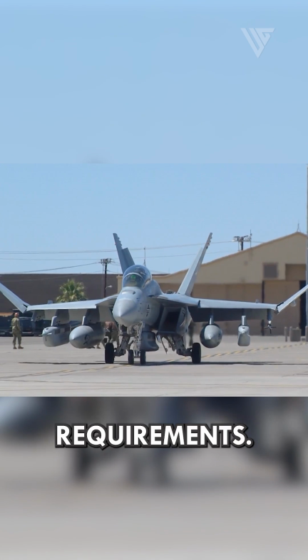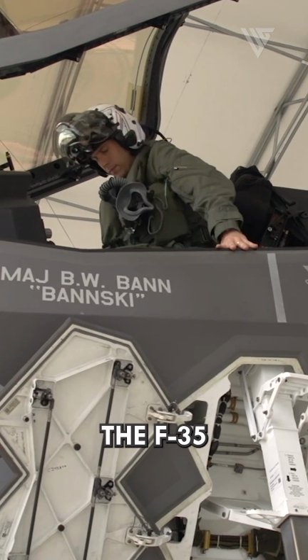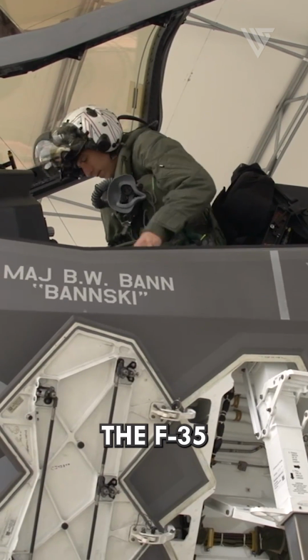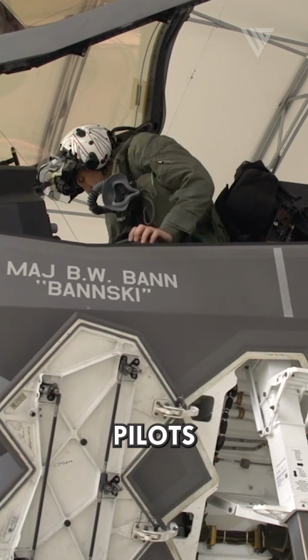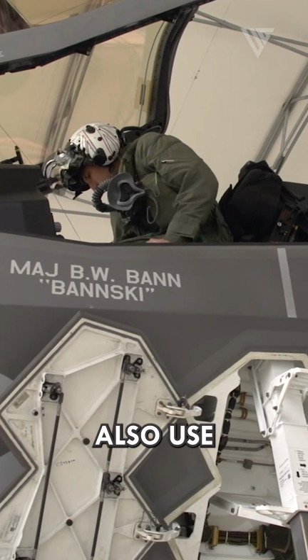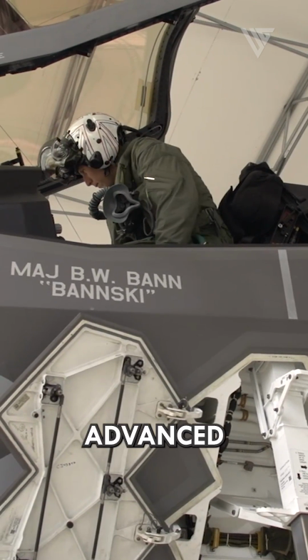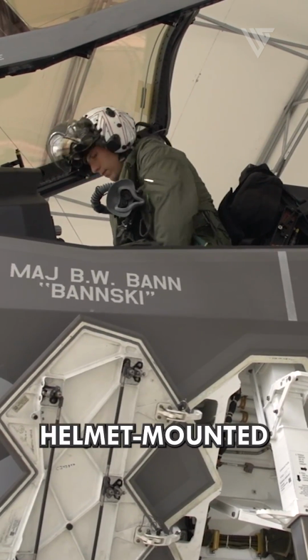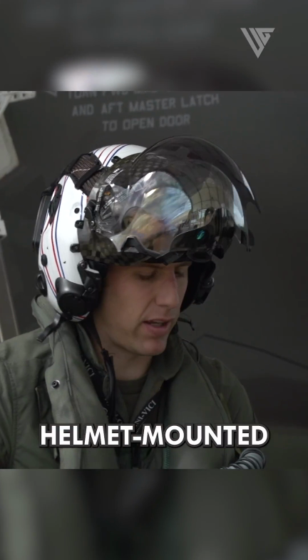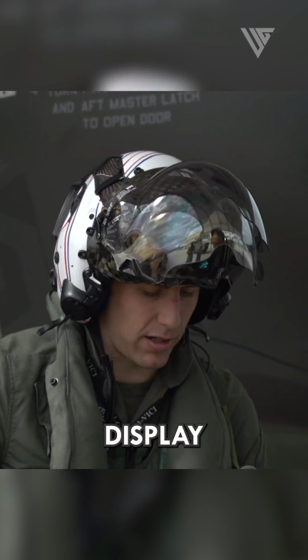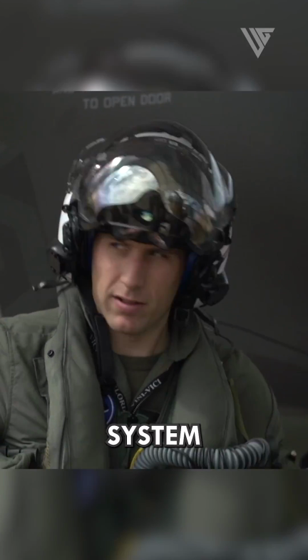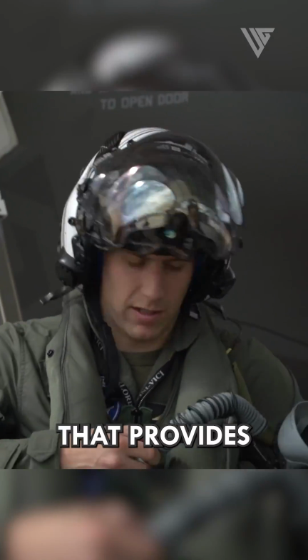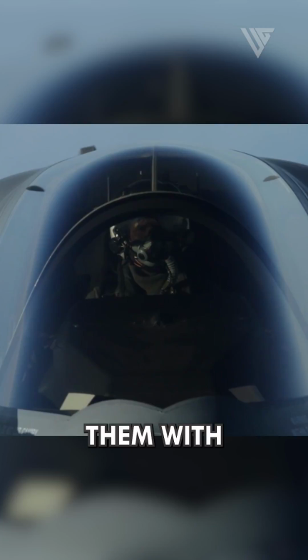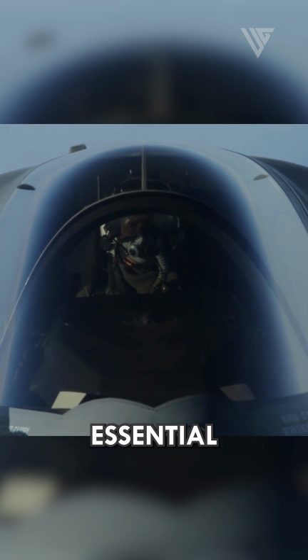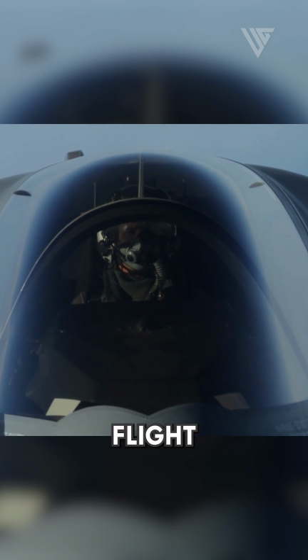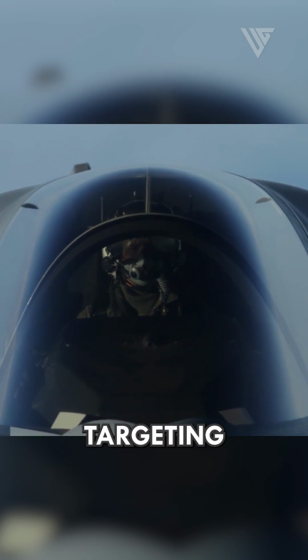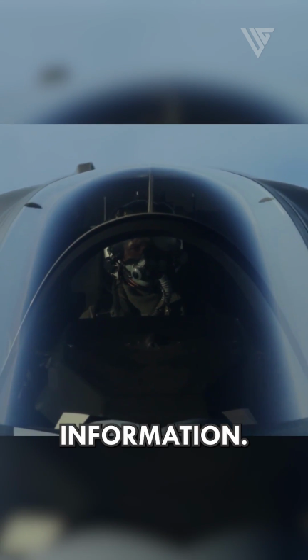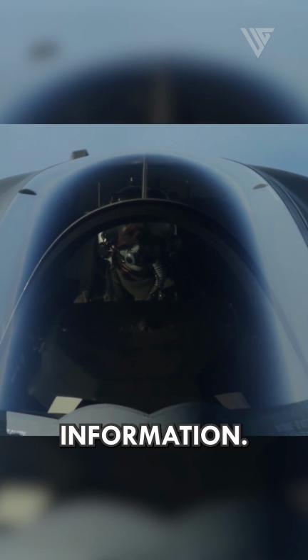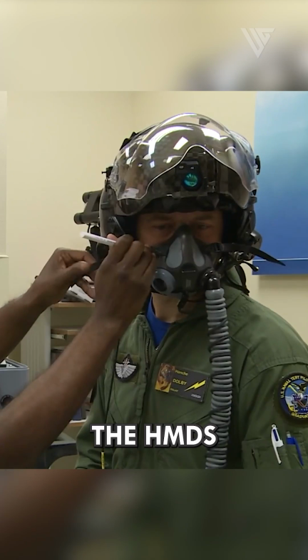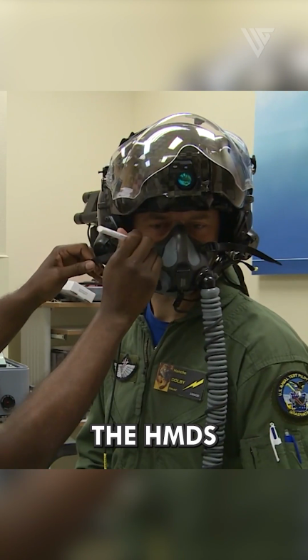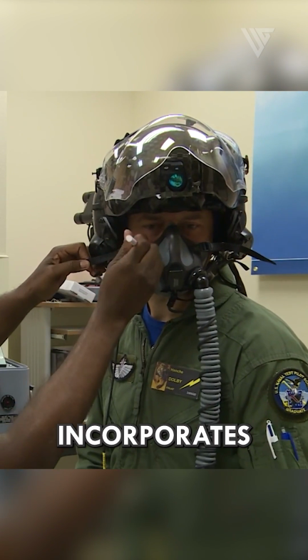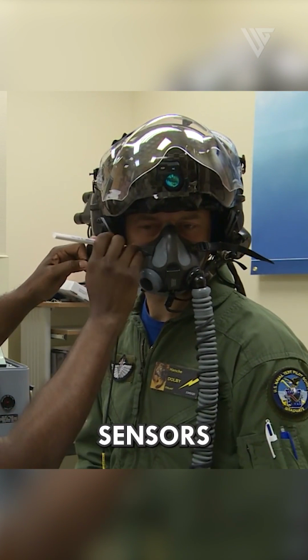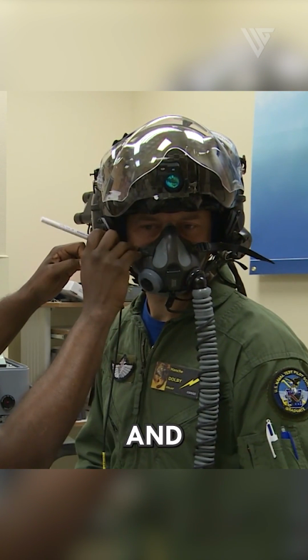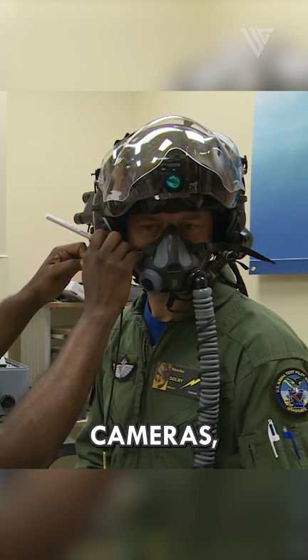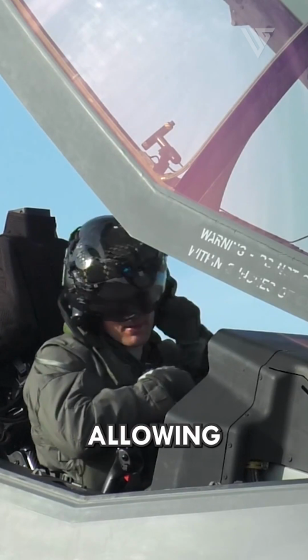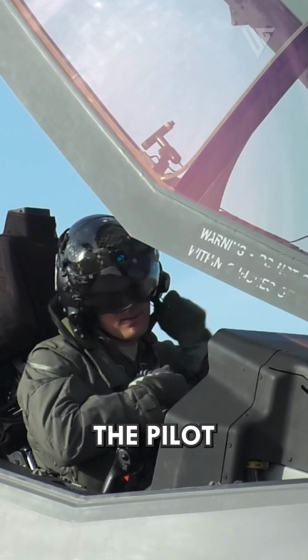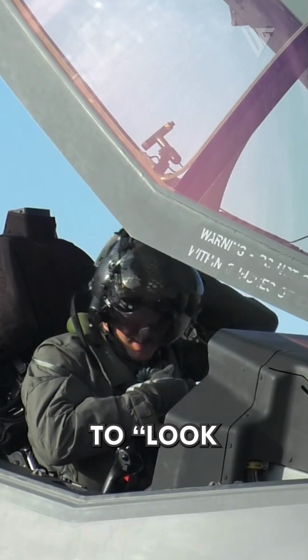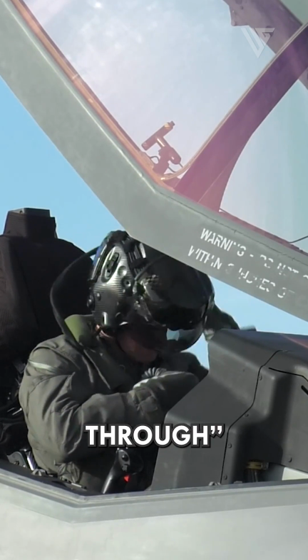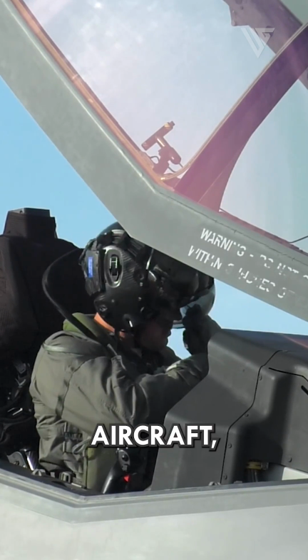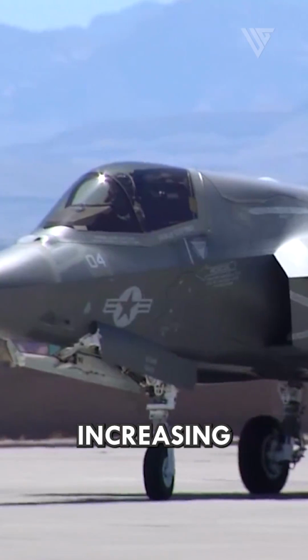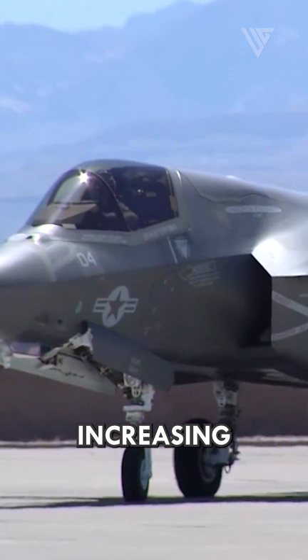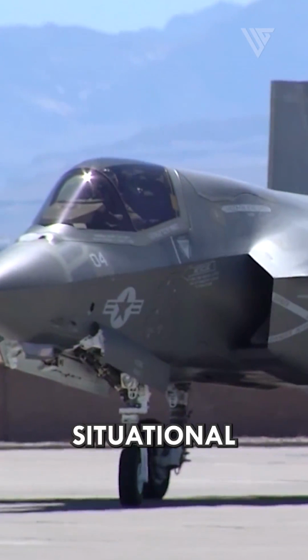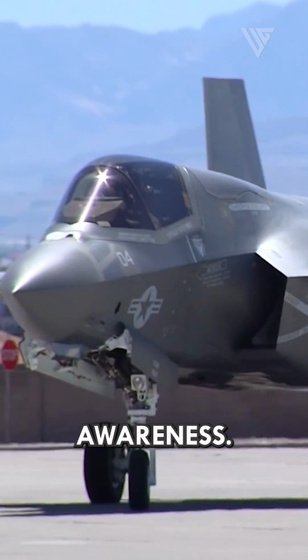F-35 pilots use an advanced helmet-mounted display system (HMDS) that provides them with essential flight and targeting information. The HMDS incorporates sensors and cameras, allowing the pilot to look through the aircraft, increasing situational awareness.